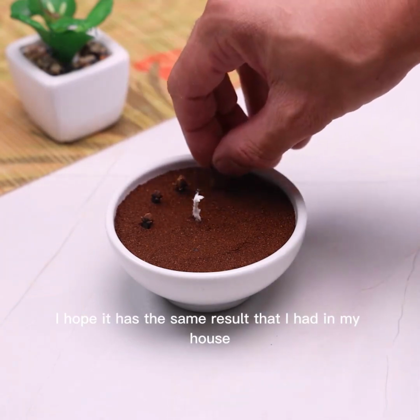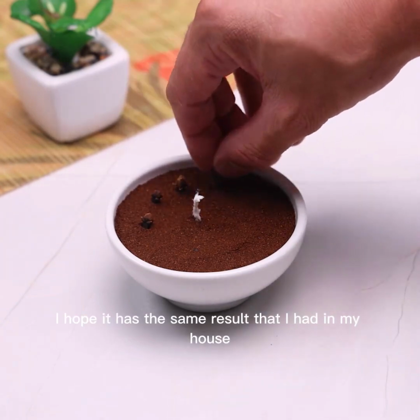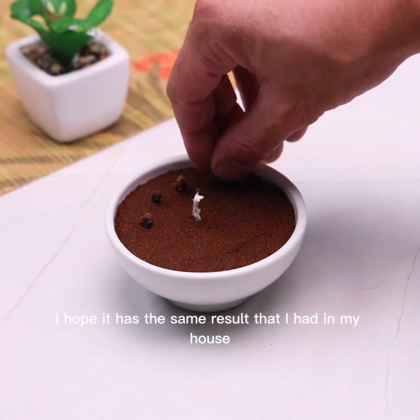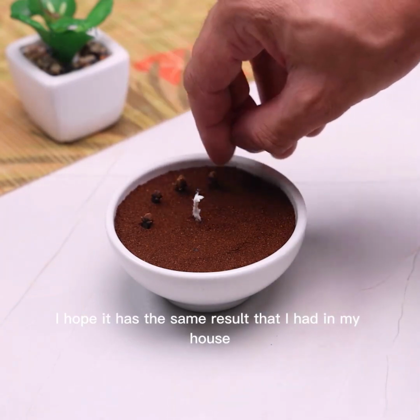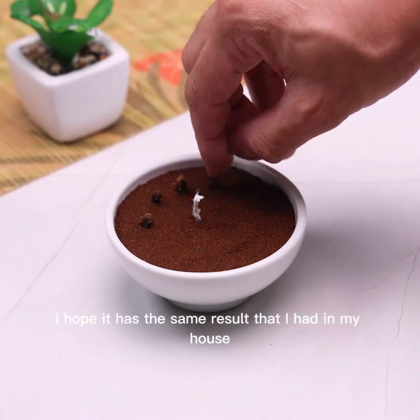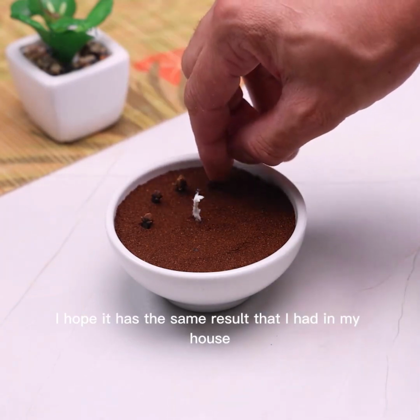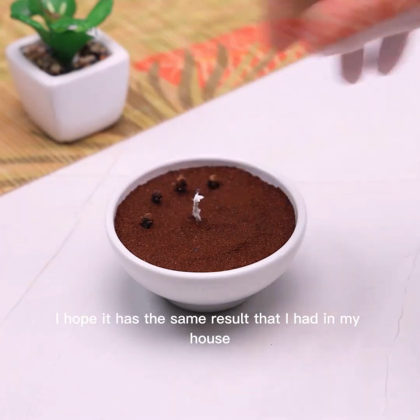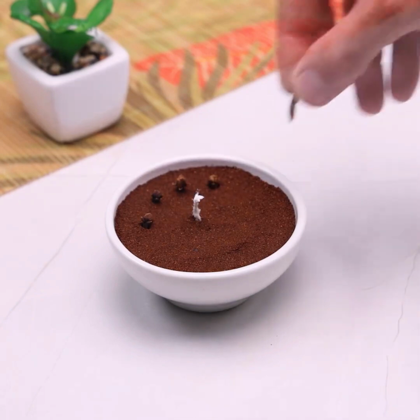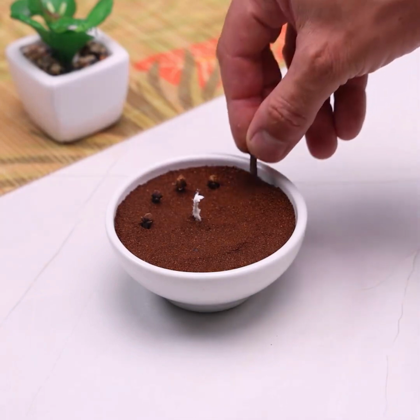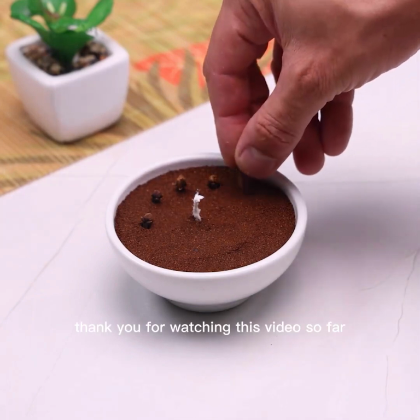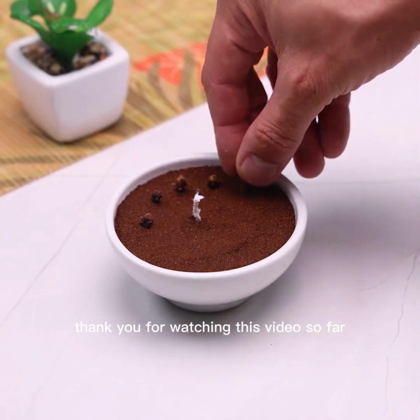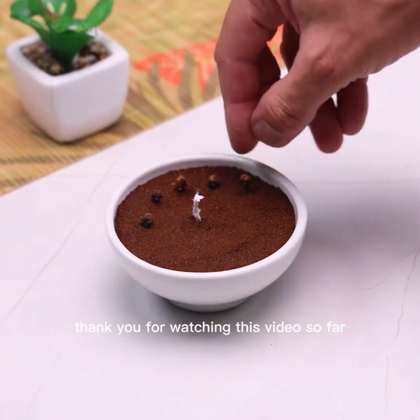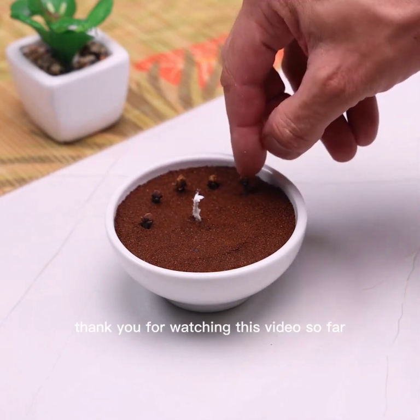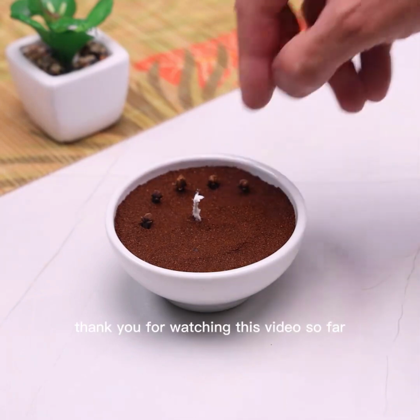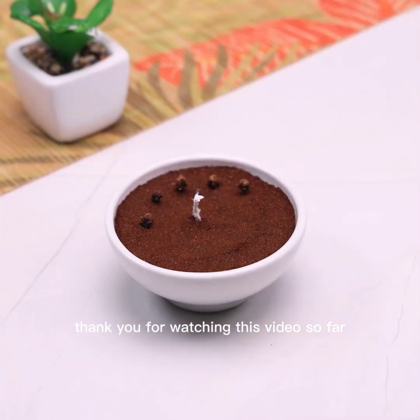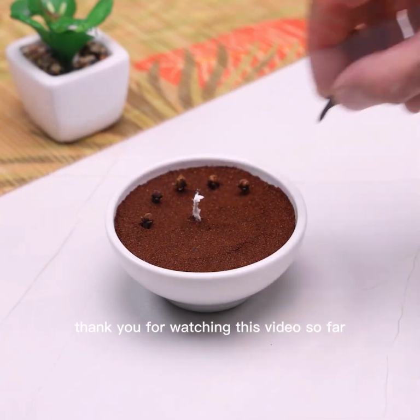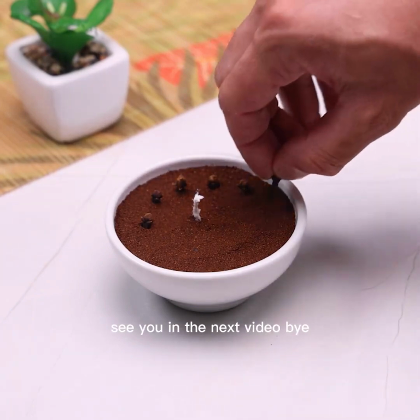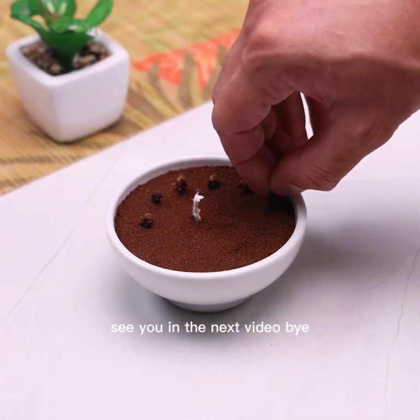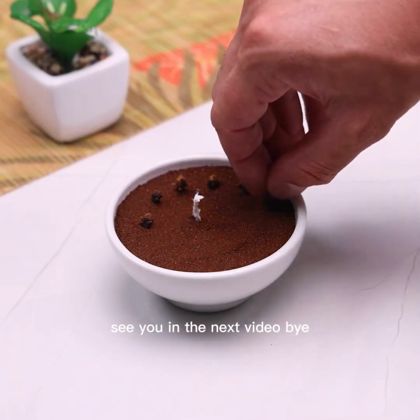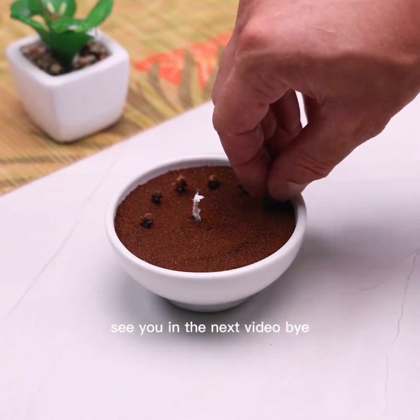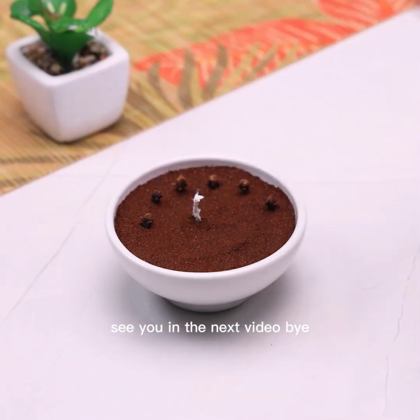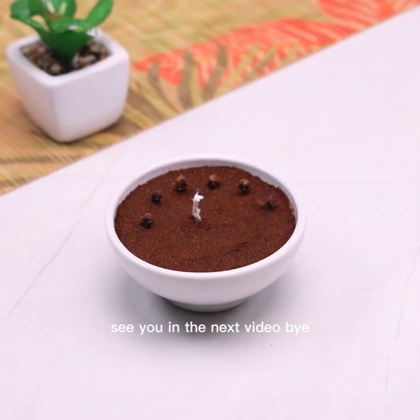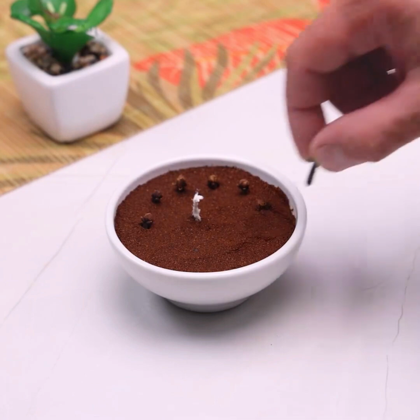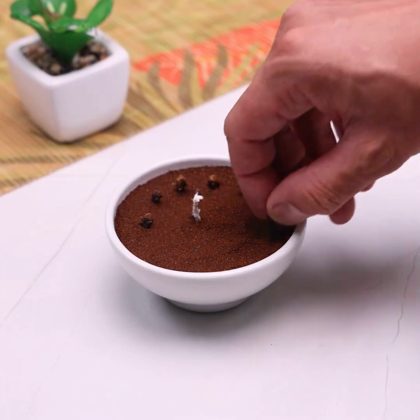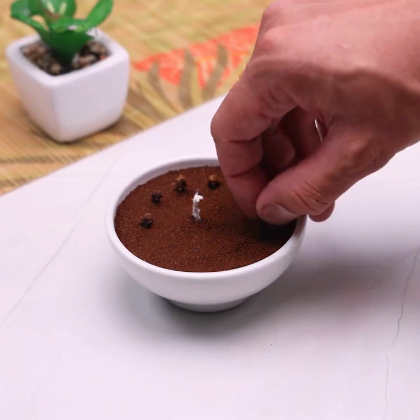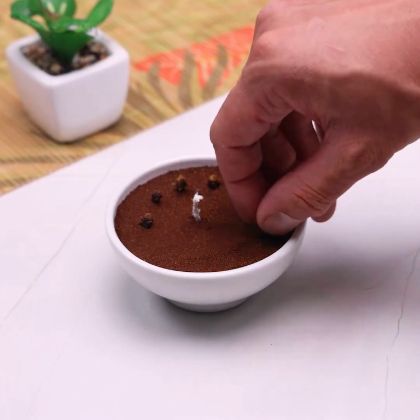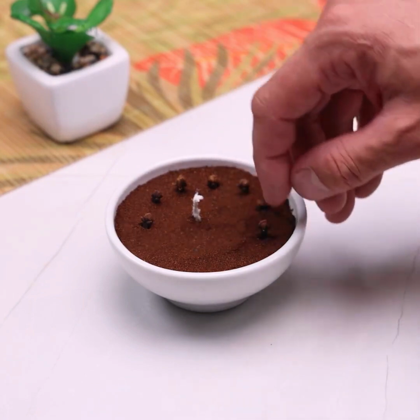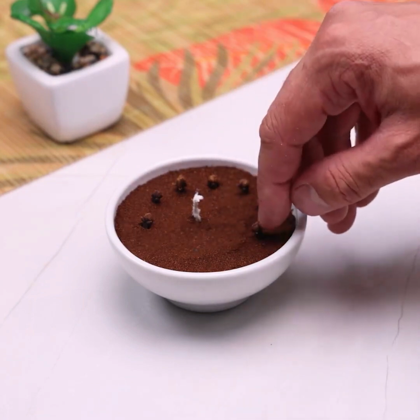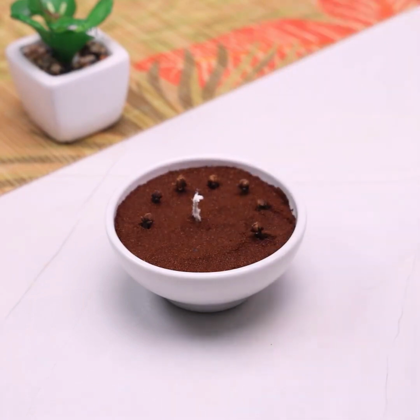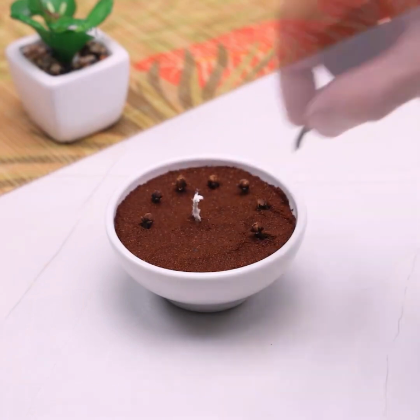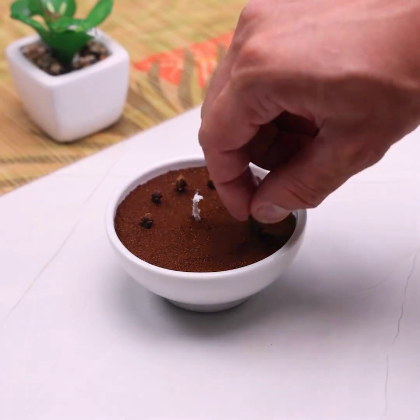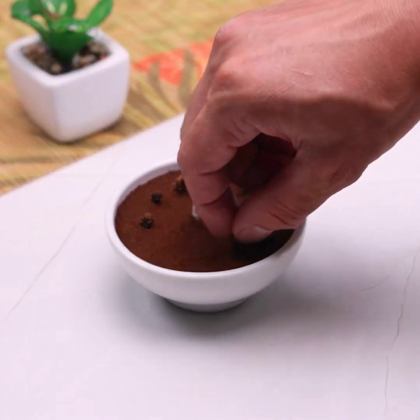Tell me later what you think of this tip. I hope it has the same result for you that I had in my house. Thank you for watching this video so far — see you in the next video, bye!